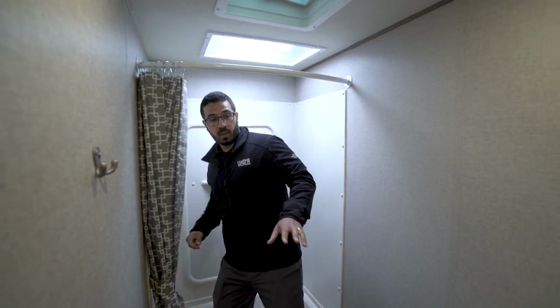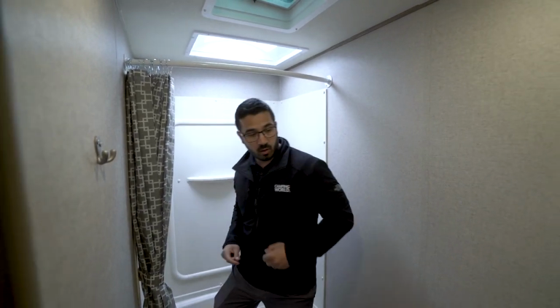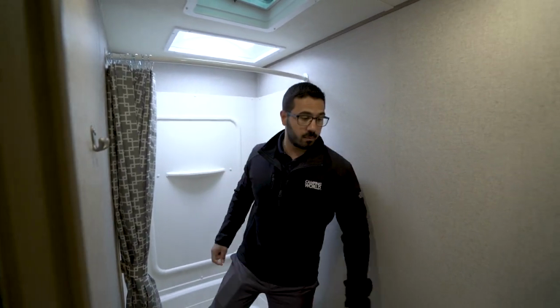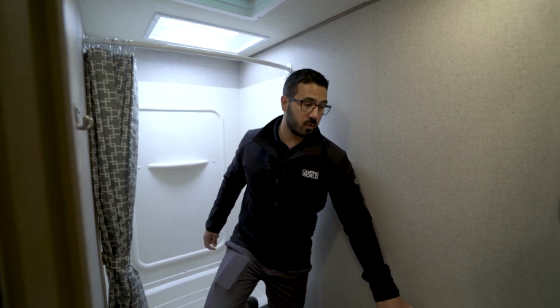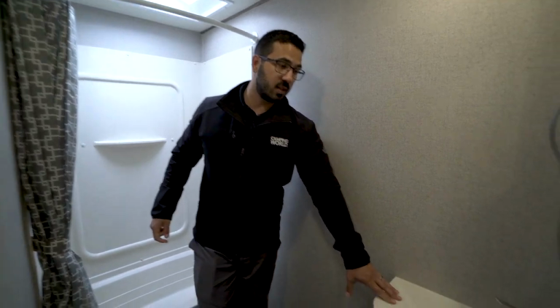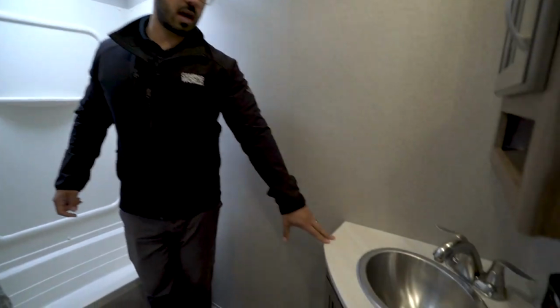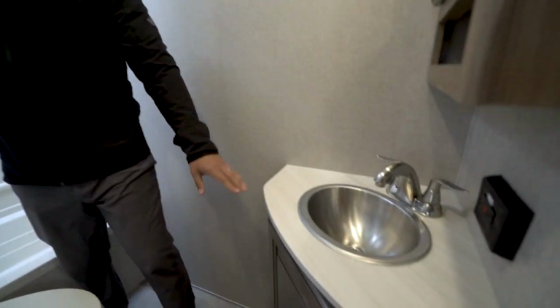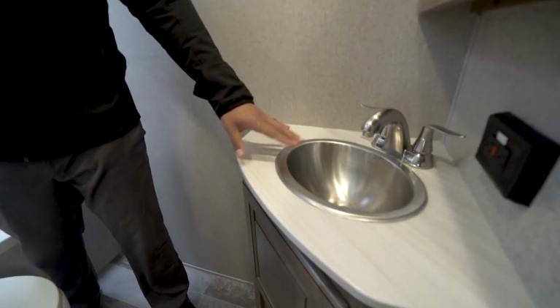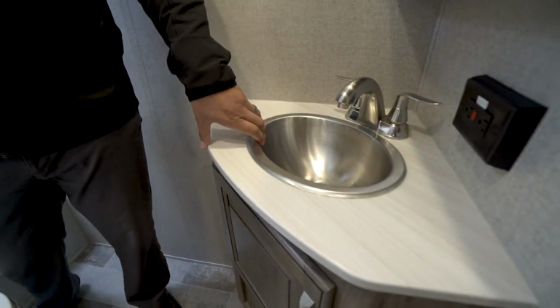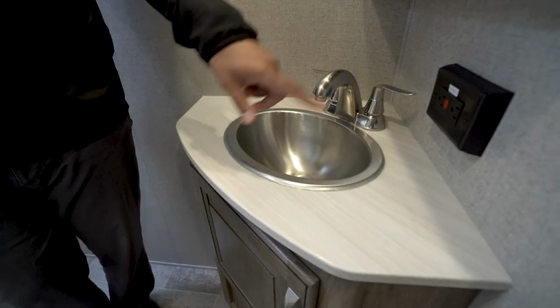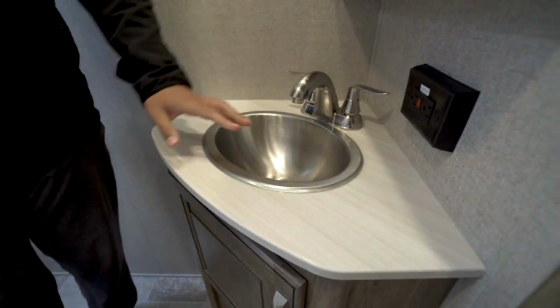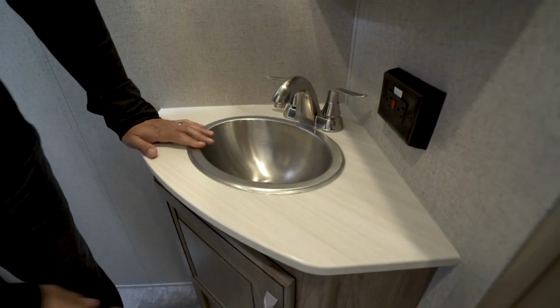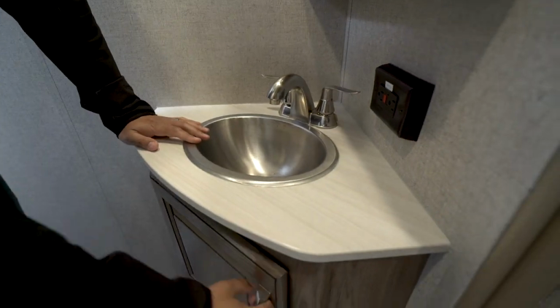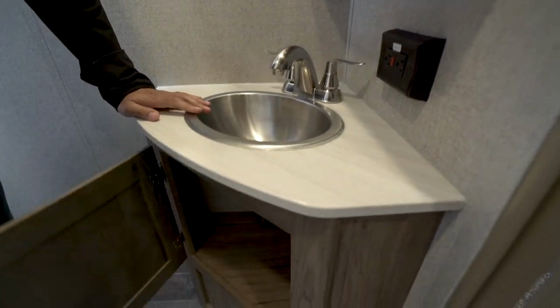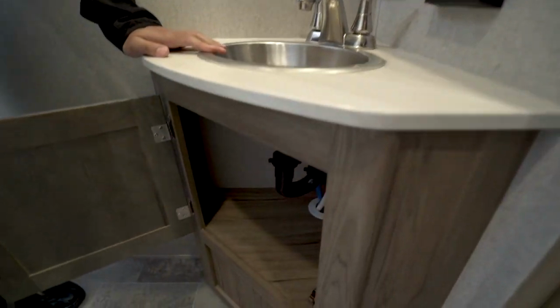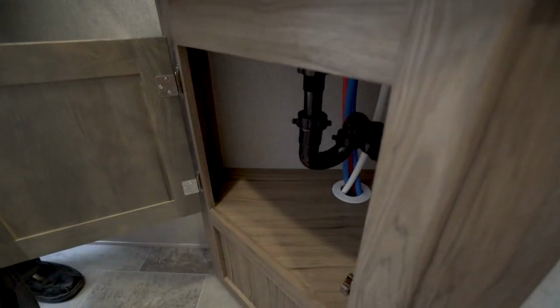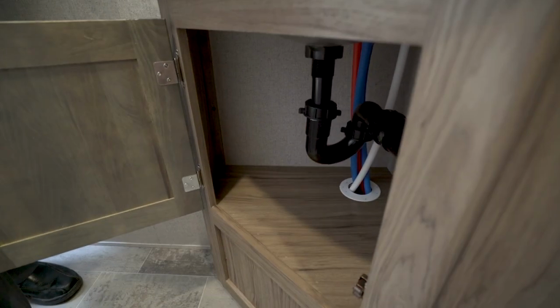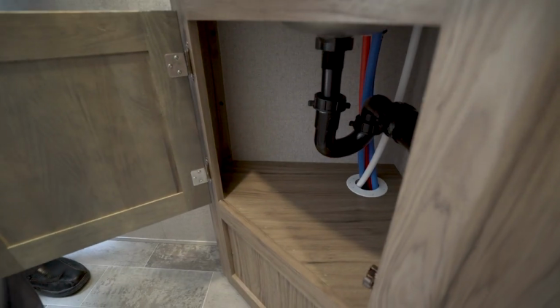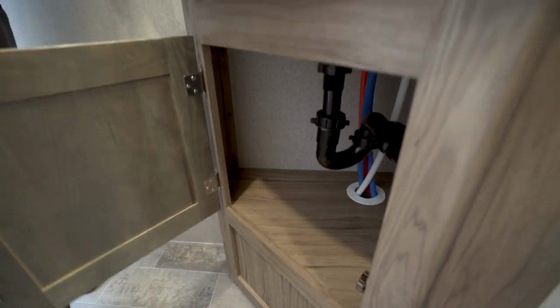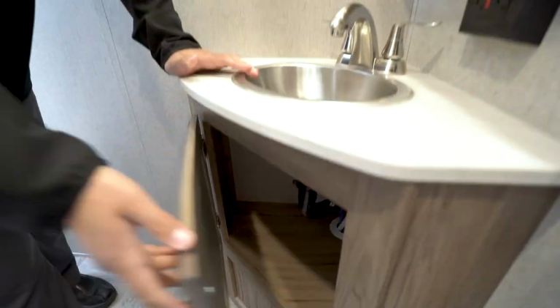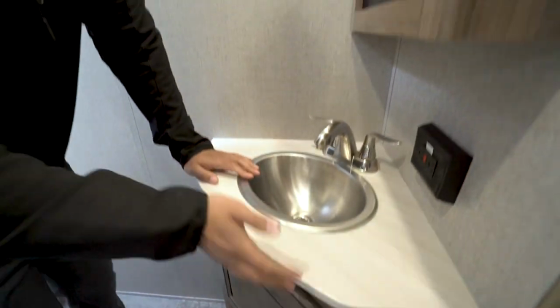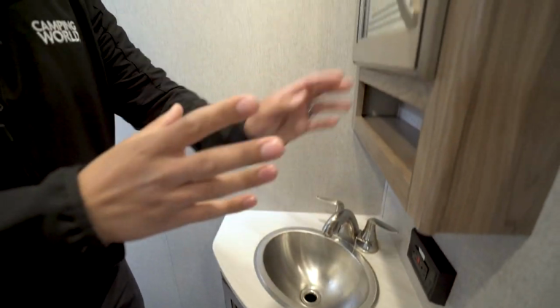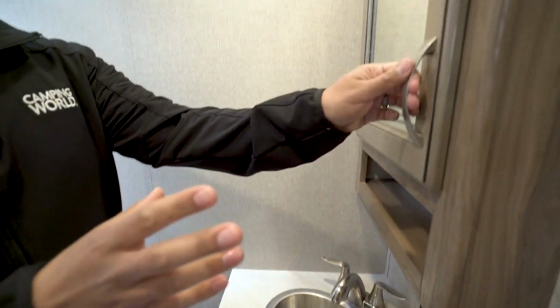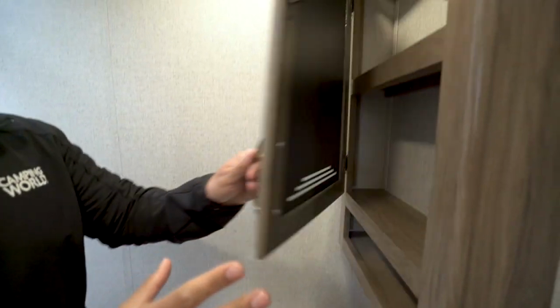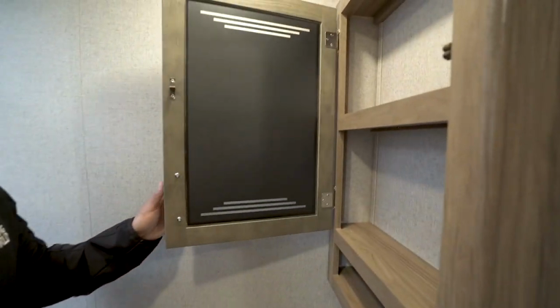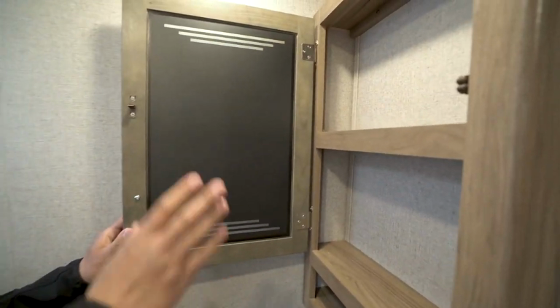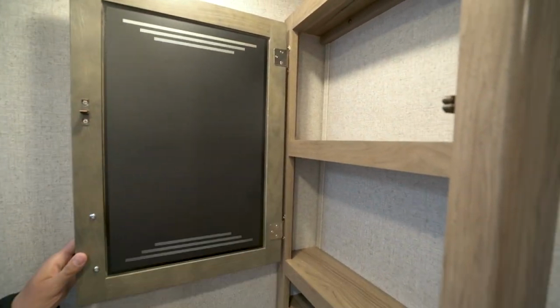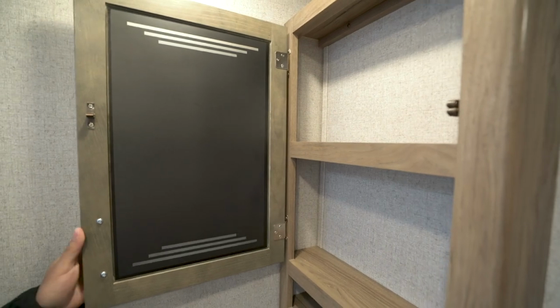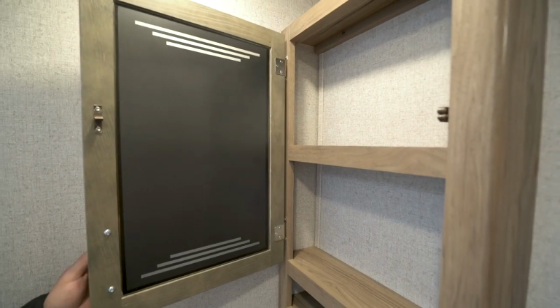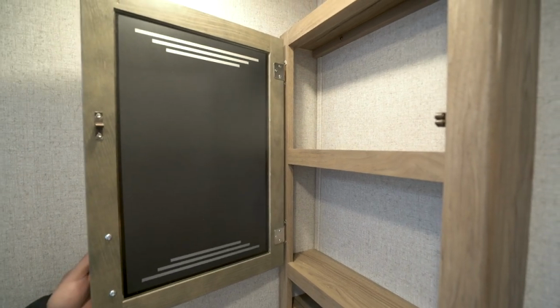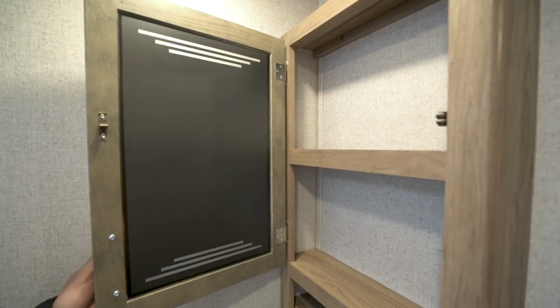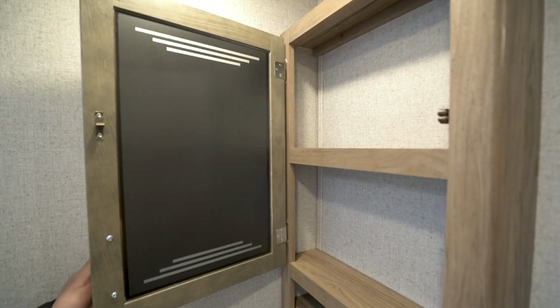Right over here you'll see the countertop with a stainless steel bowl, an electrical outlet, a little bit of storage underneath, and right up top is your mirrored medicine cabinet with additional storage behind the mirror.